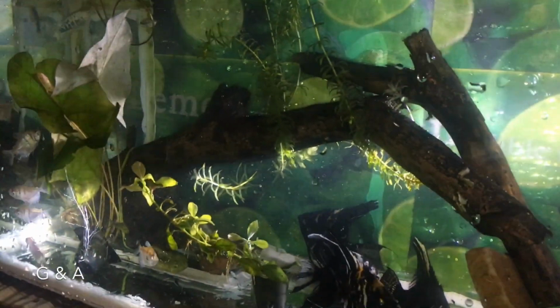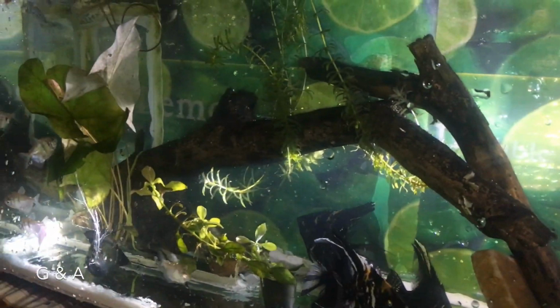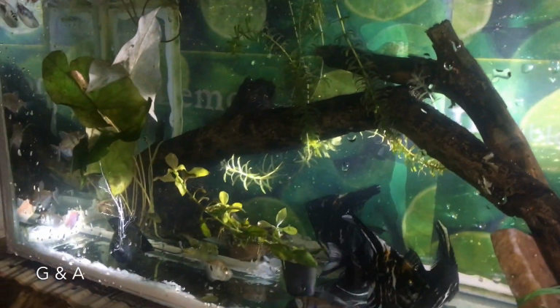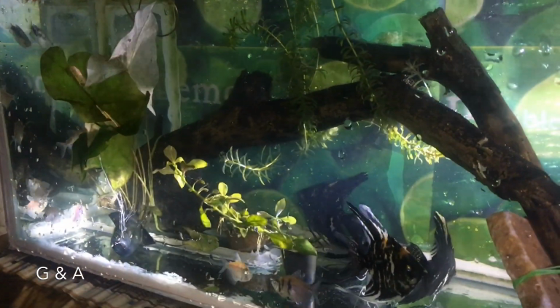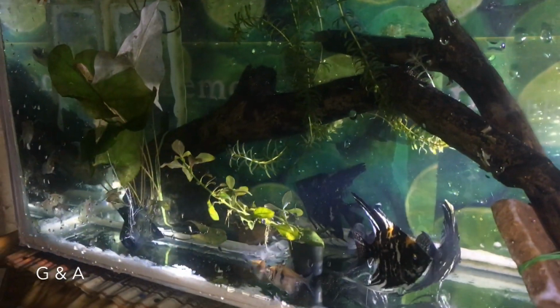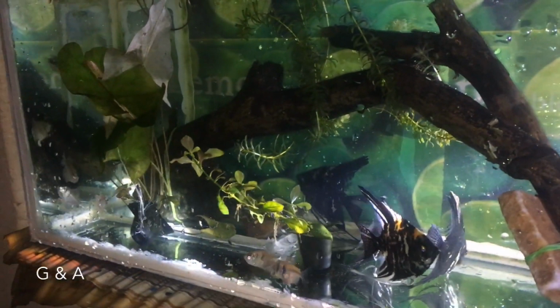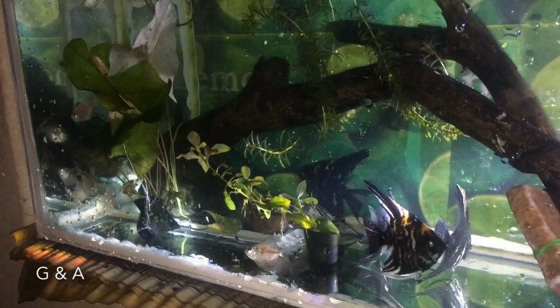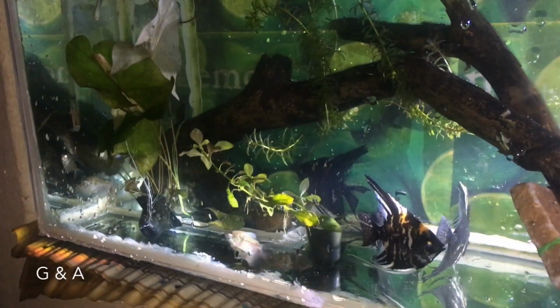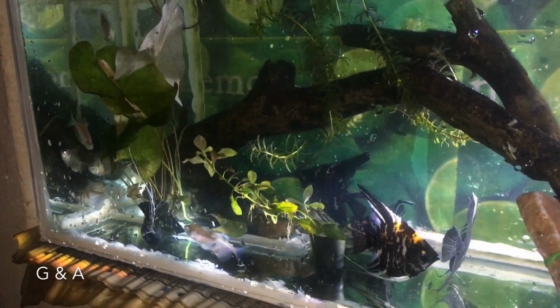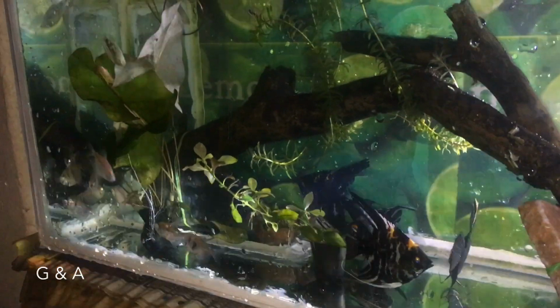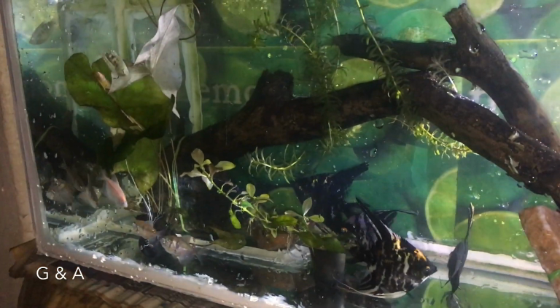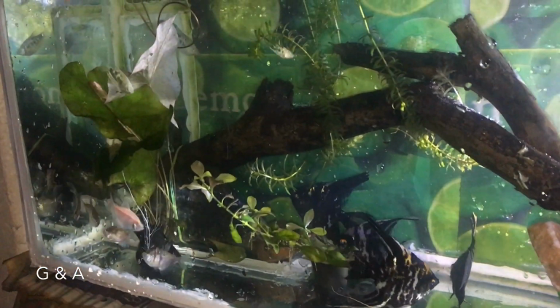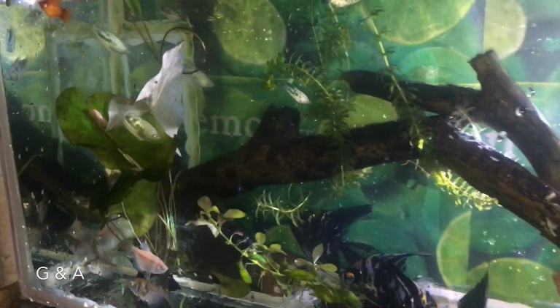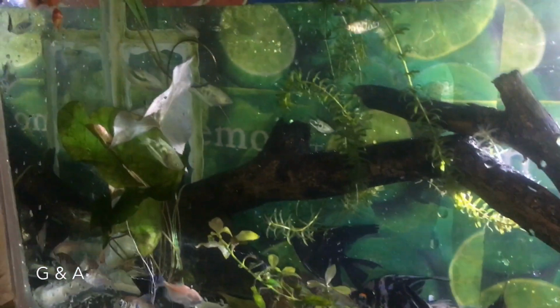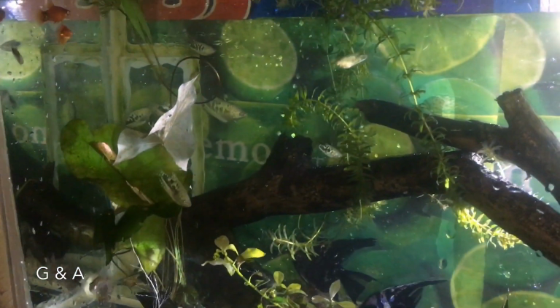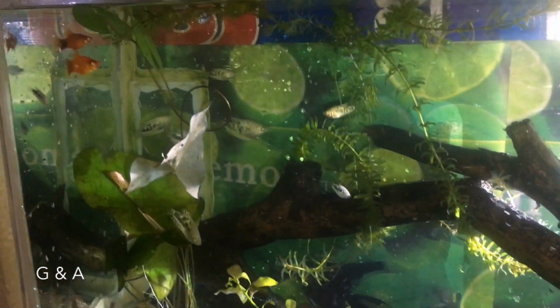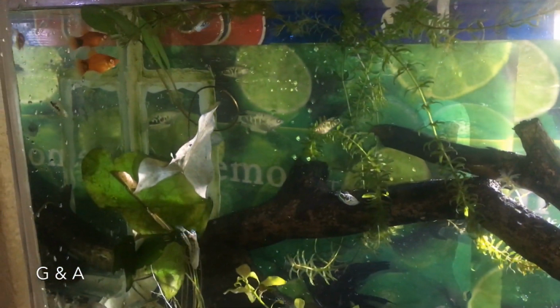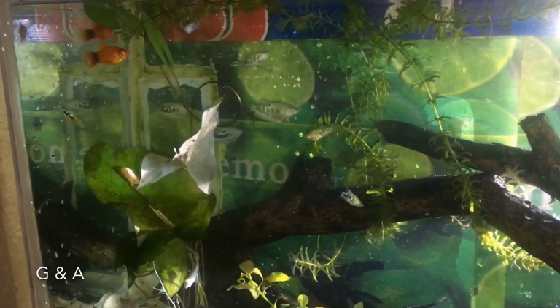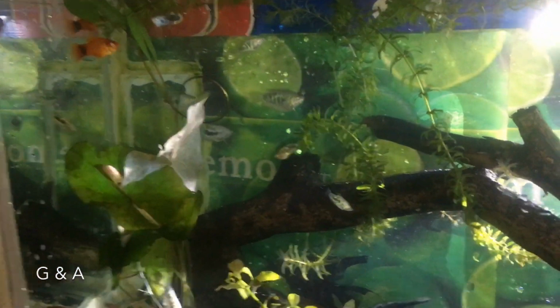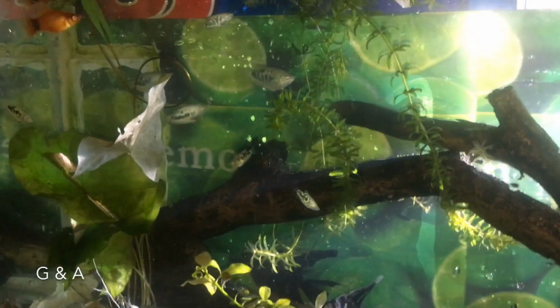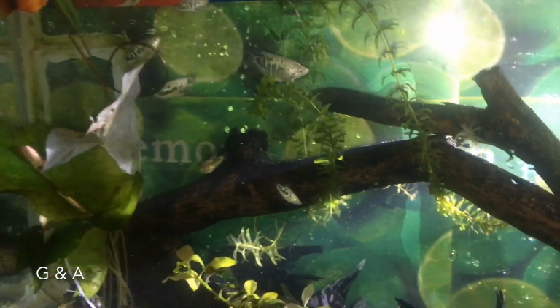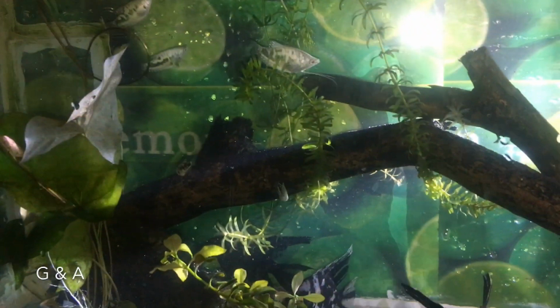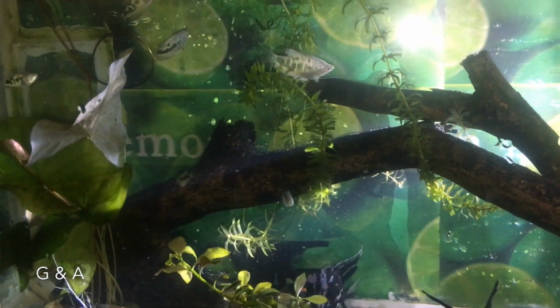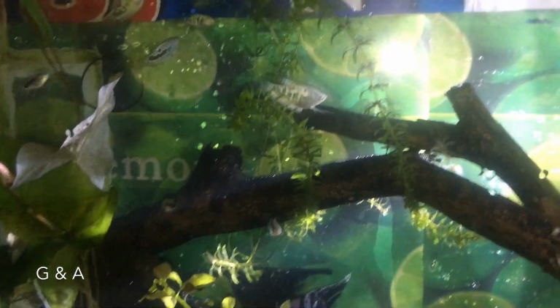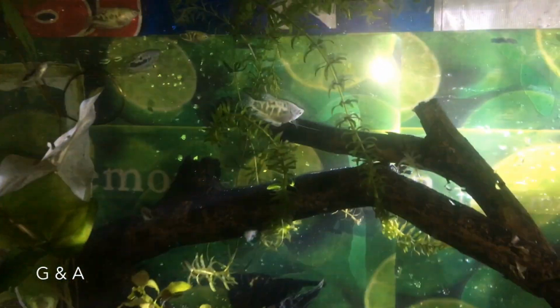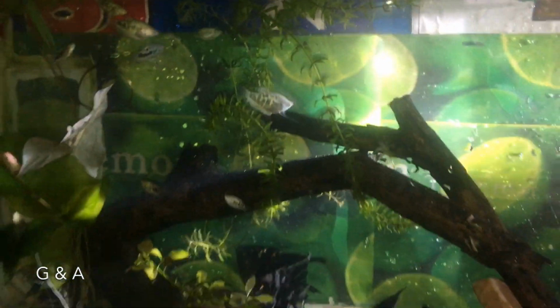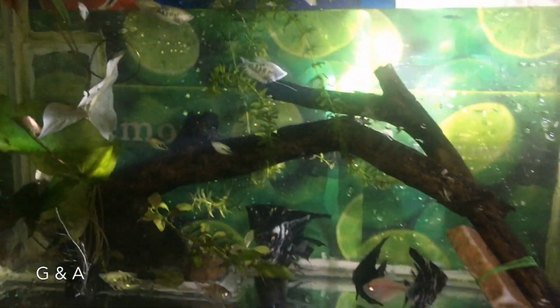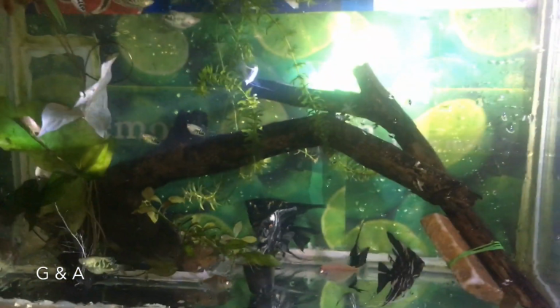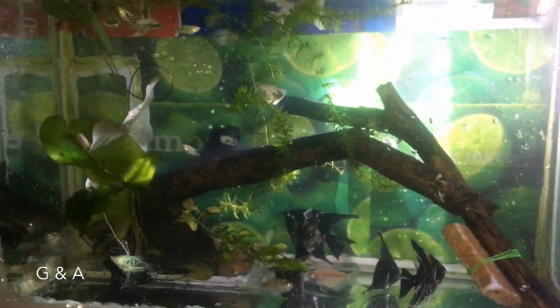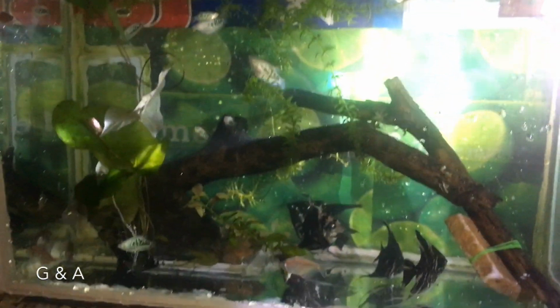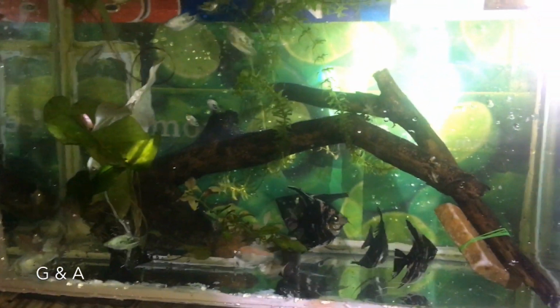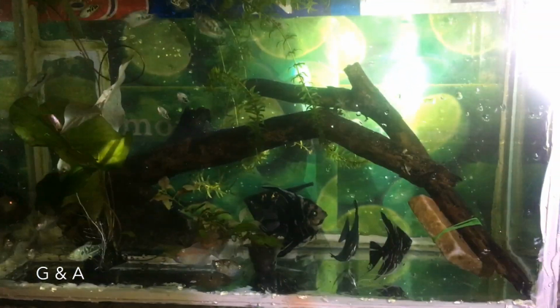While we are looking for the new driftwood, we are making a video of the driftwood.